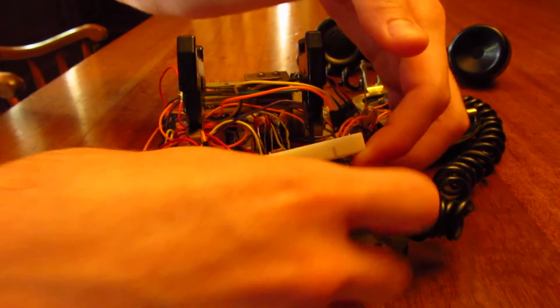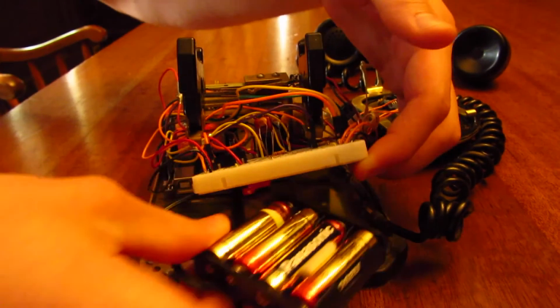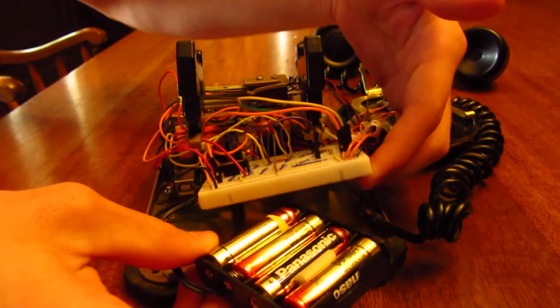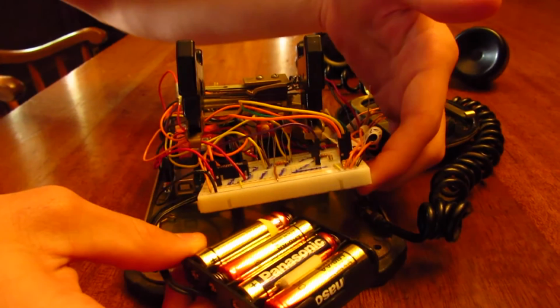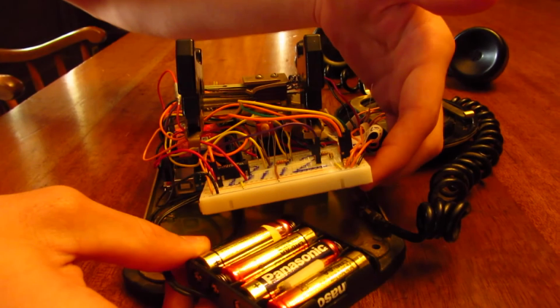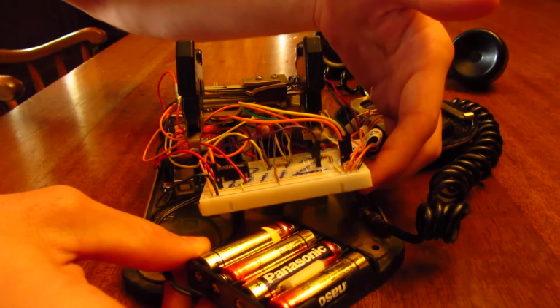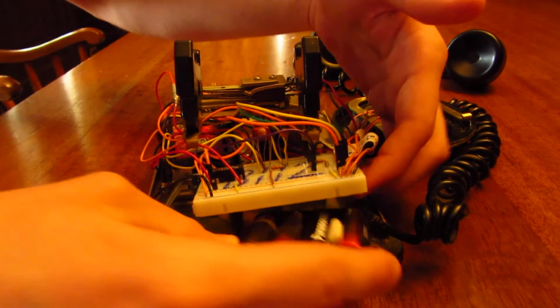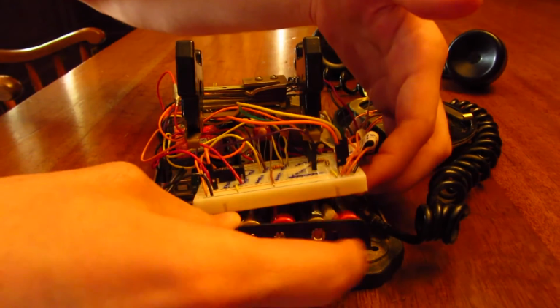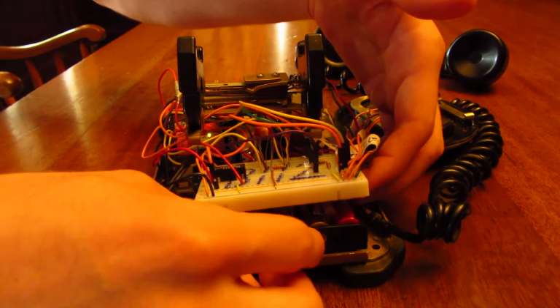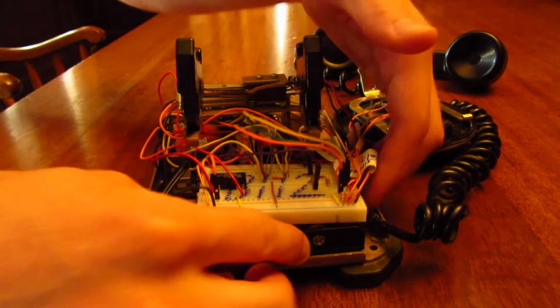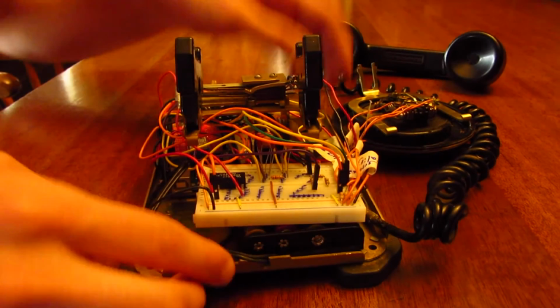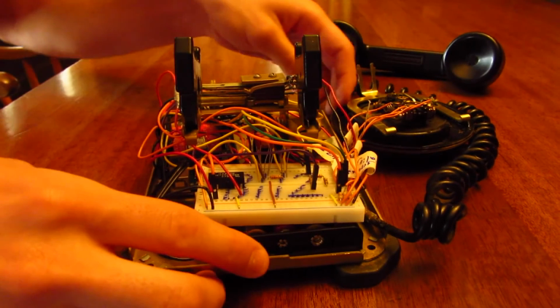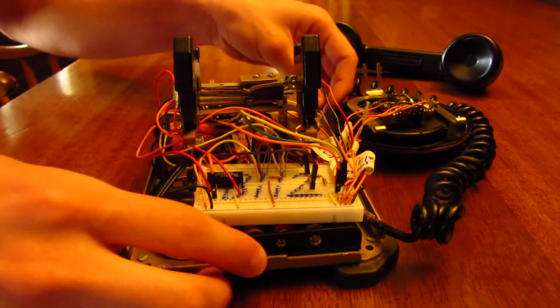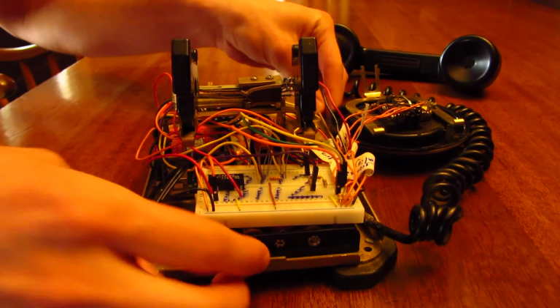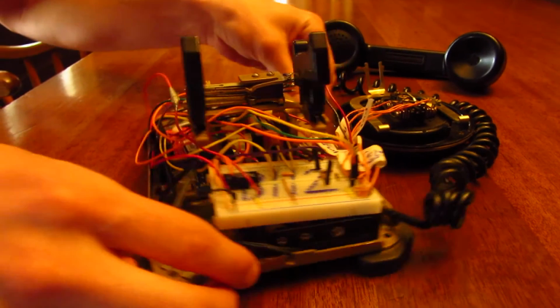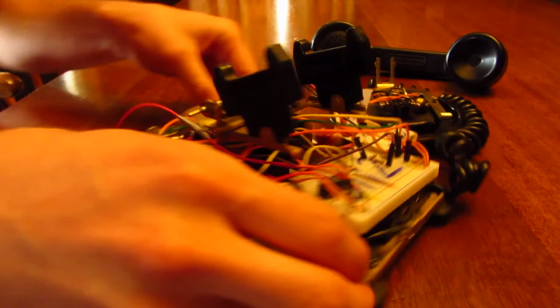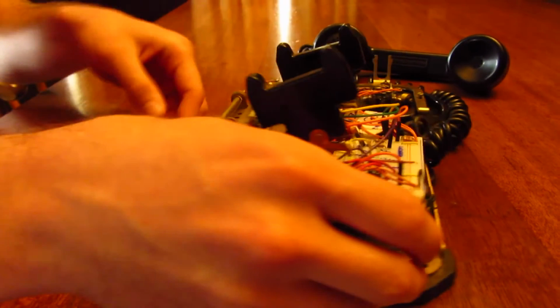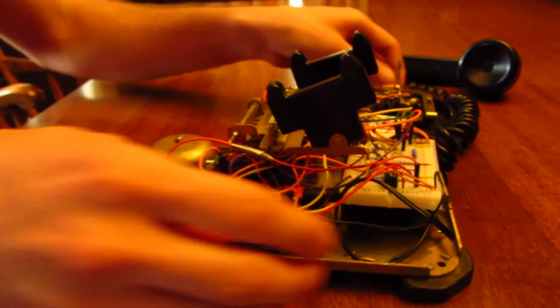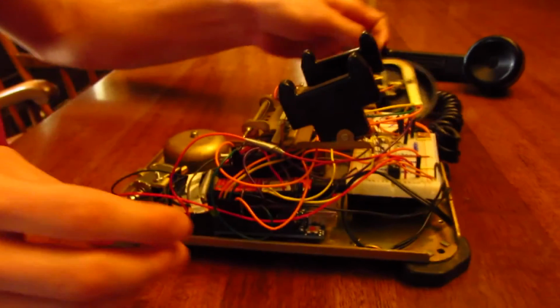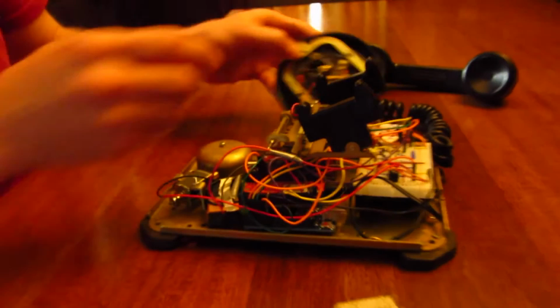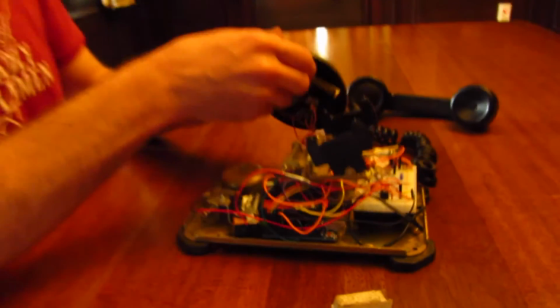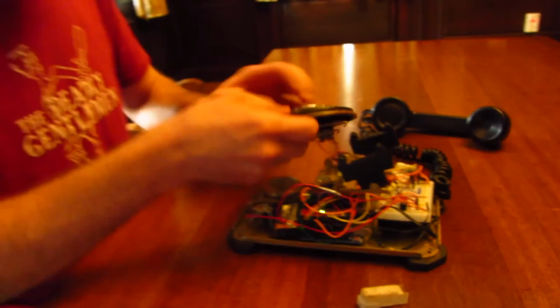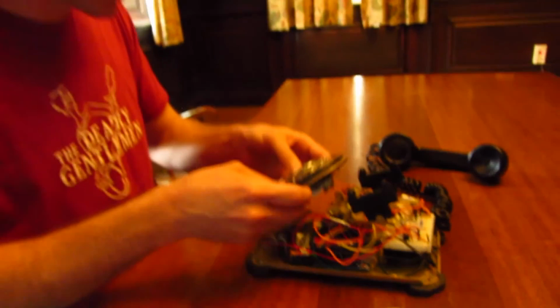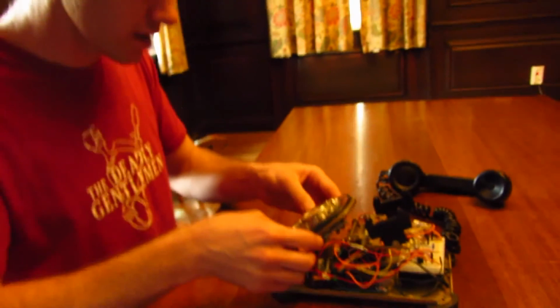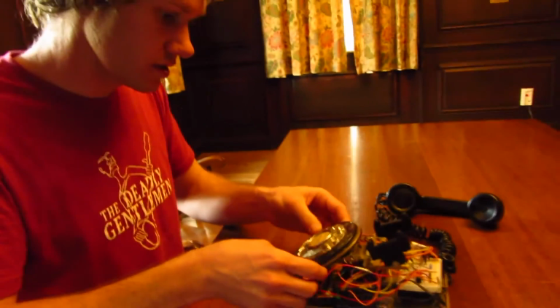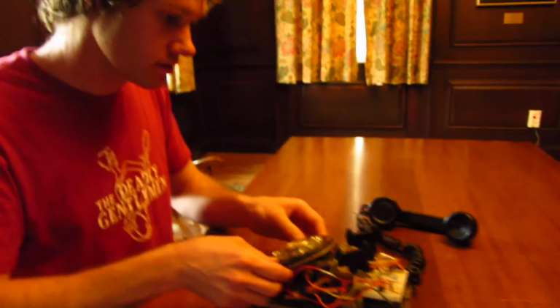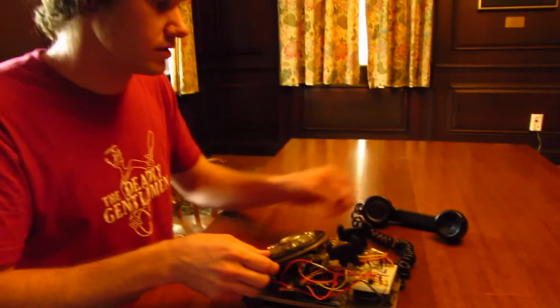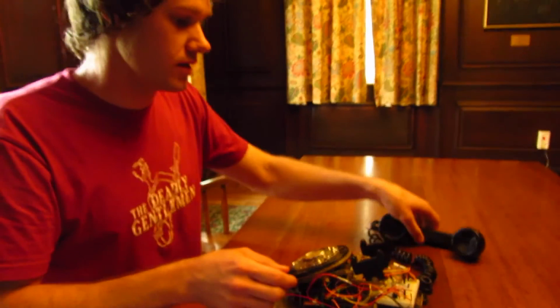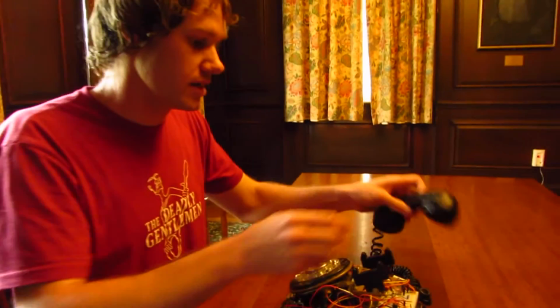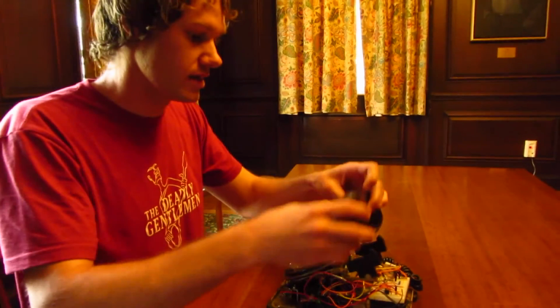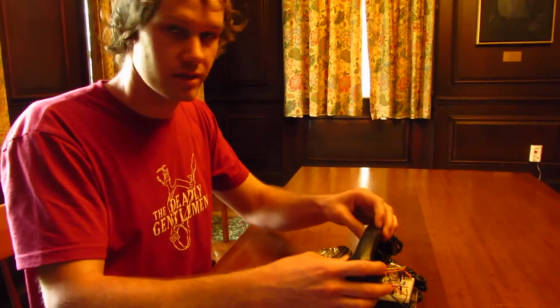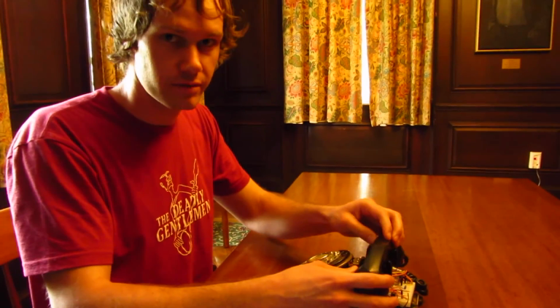Our final product is completely wireless. With all the components wired up together, our phone is able to make and receive calls and has a pretty convincing ring.